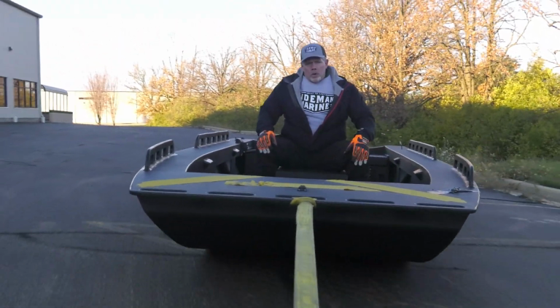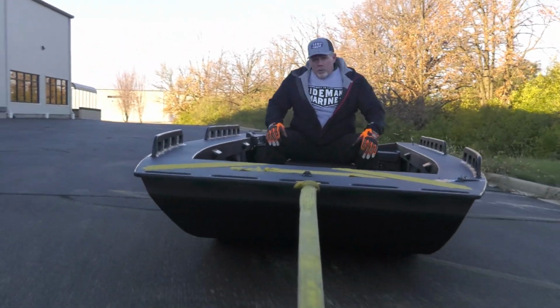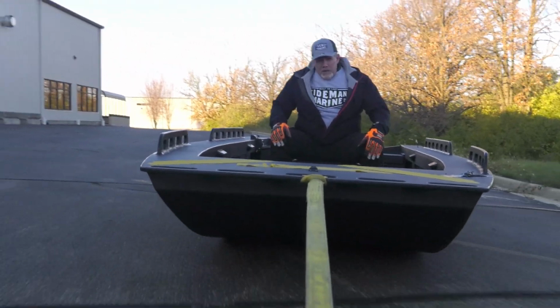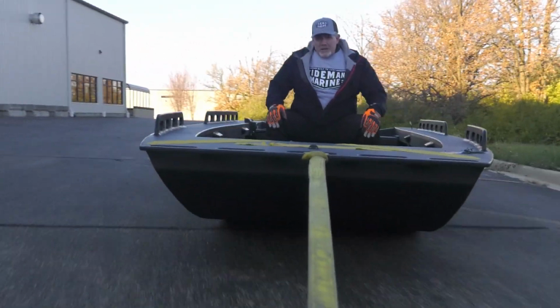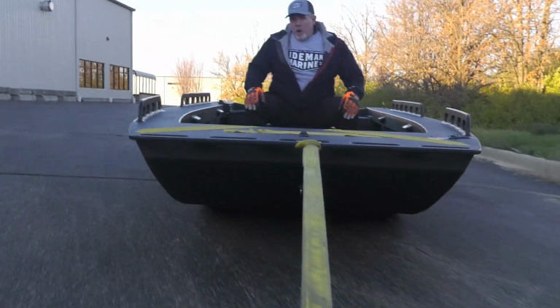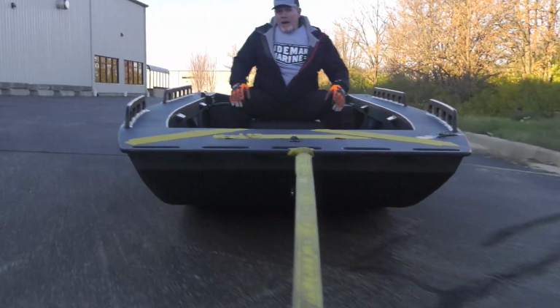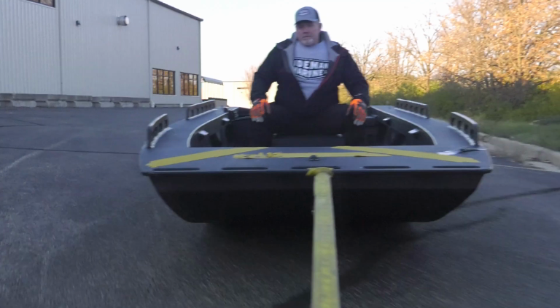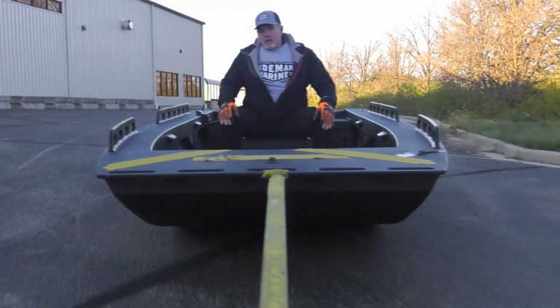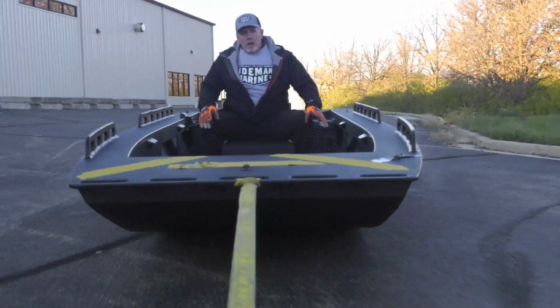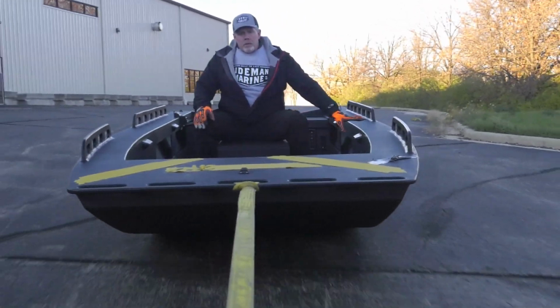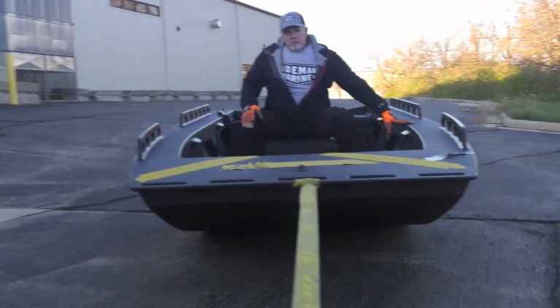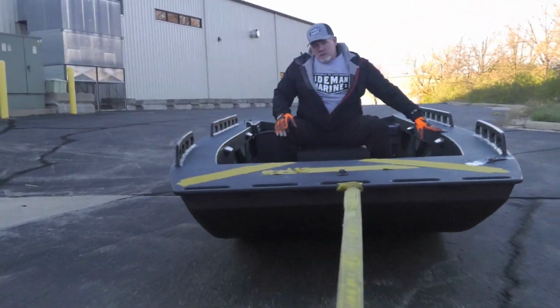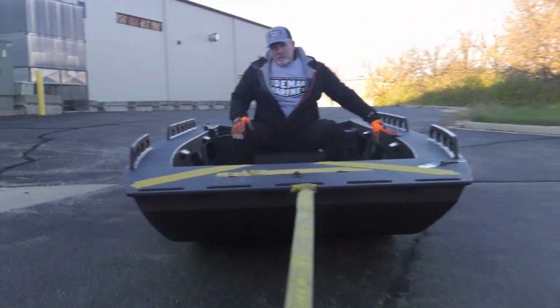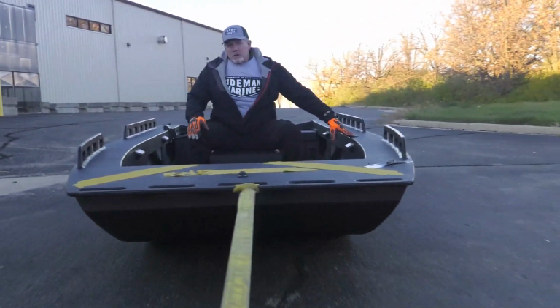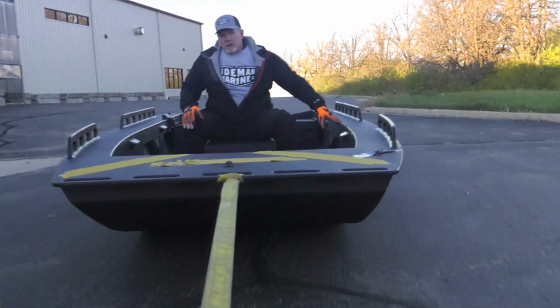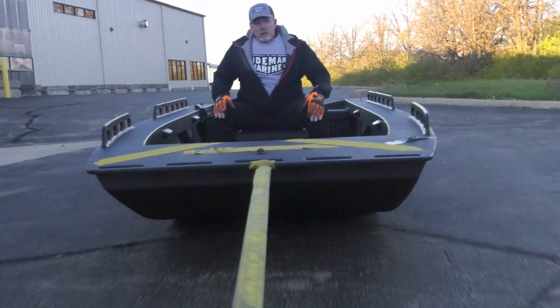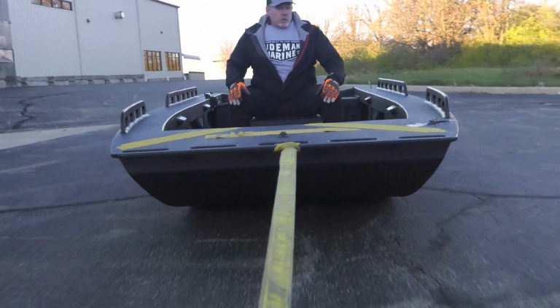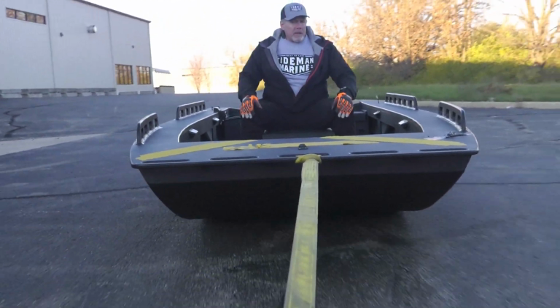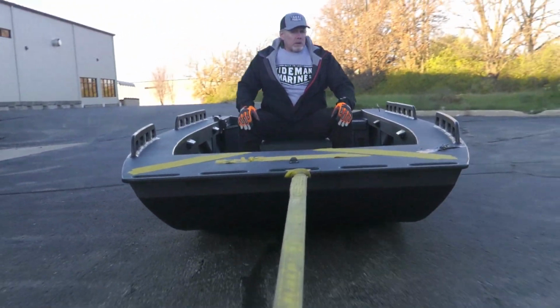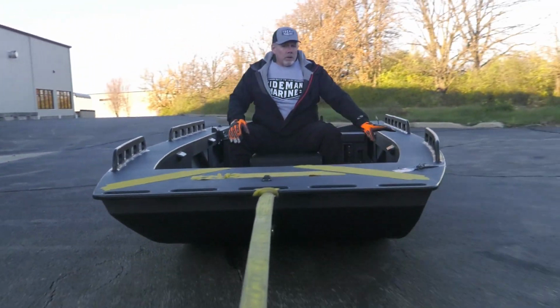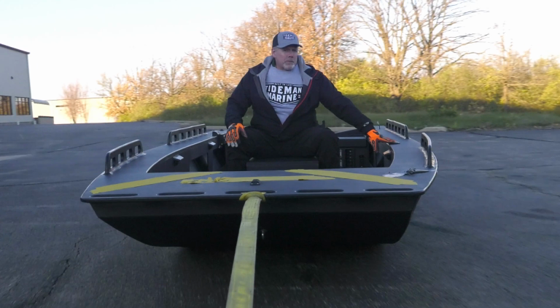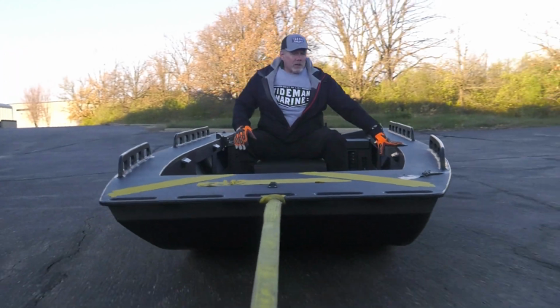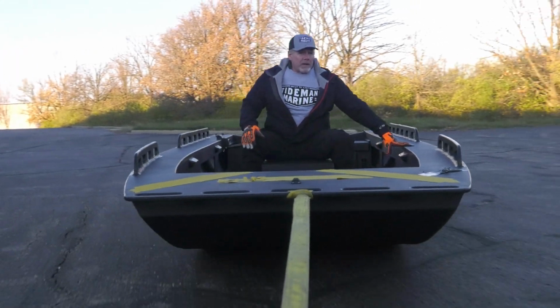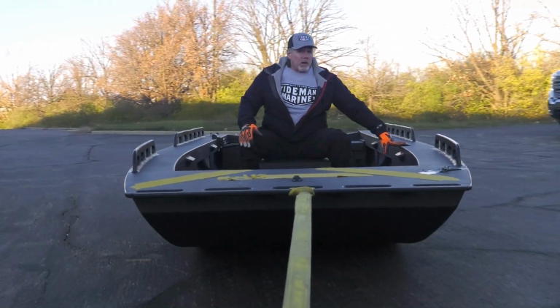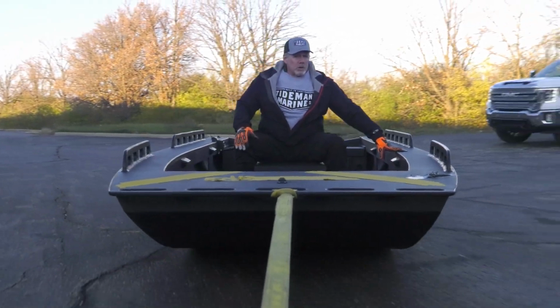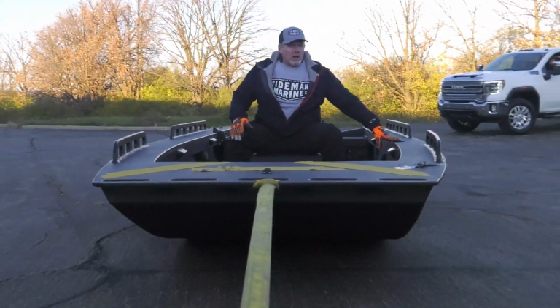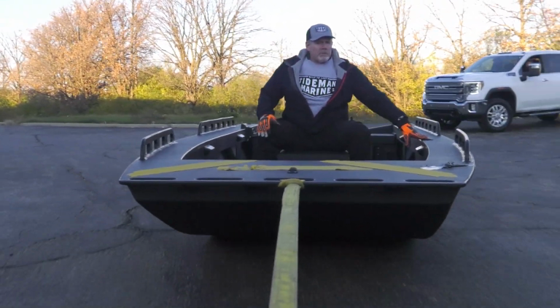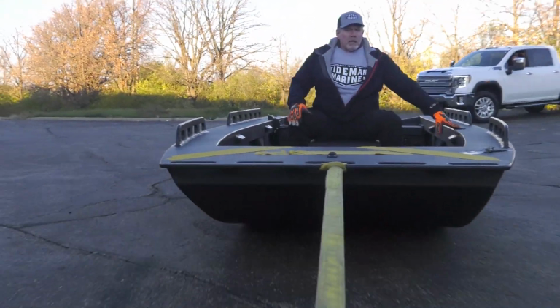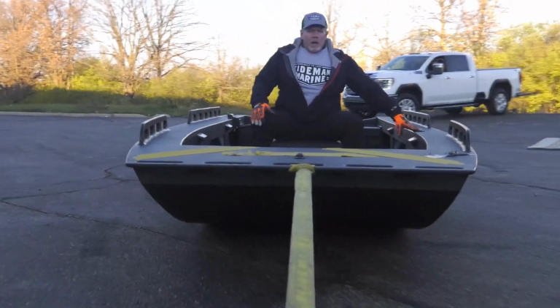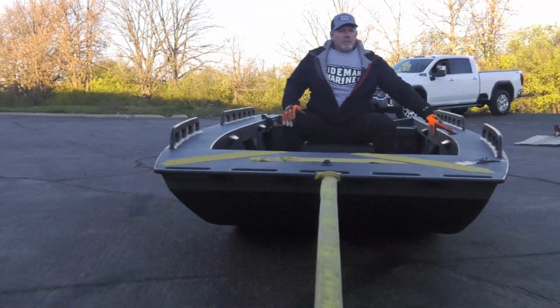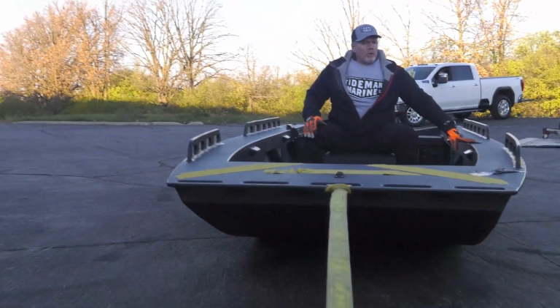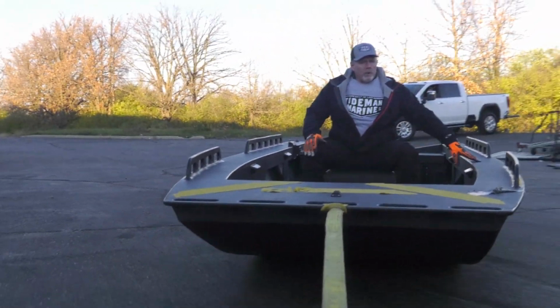We specialize in small craft, 7 meter to 12 meter, which is basically around a 22 to 23 foot on up to a 40 foot.